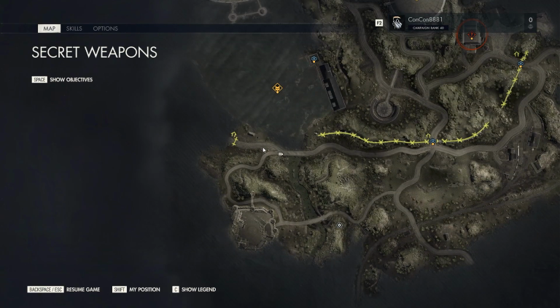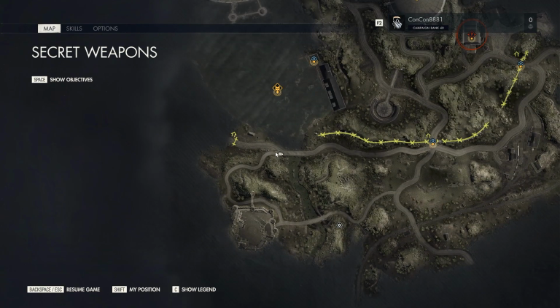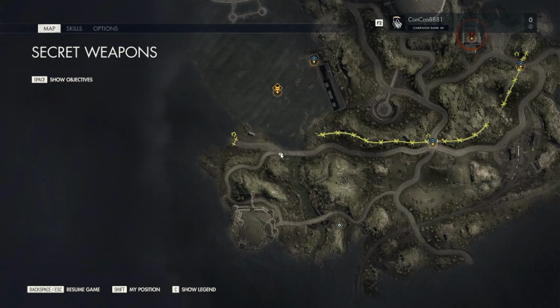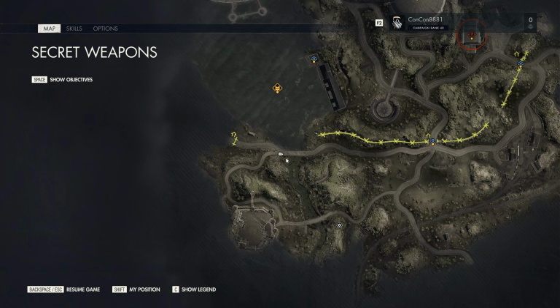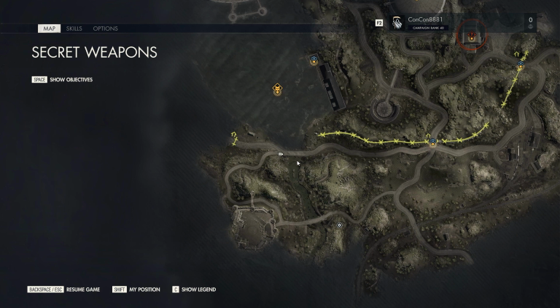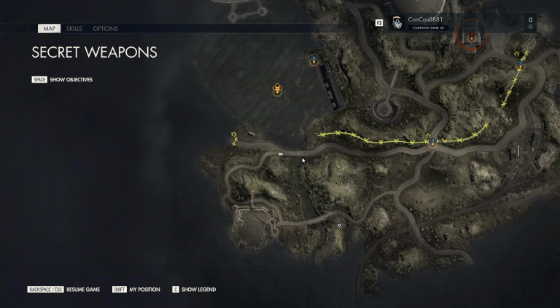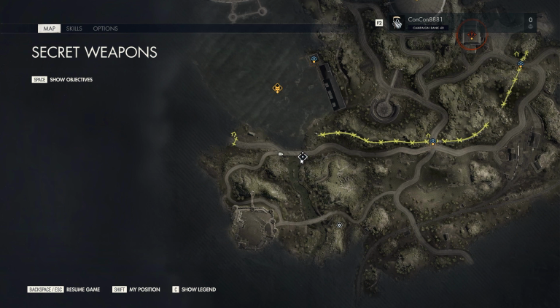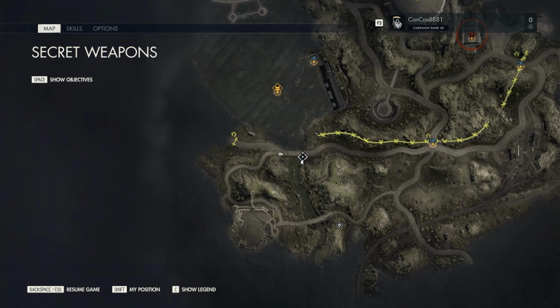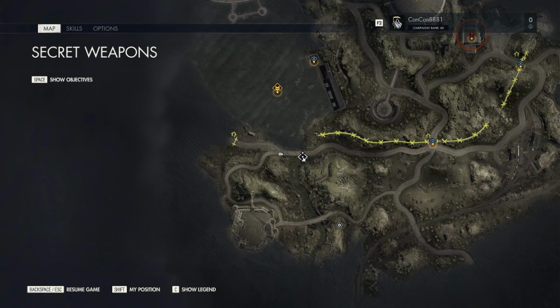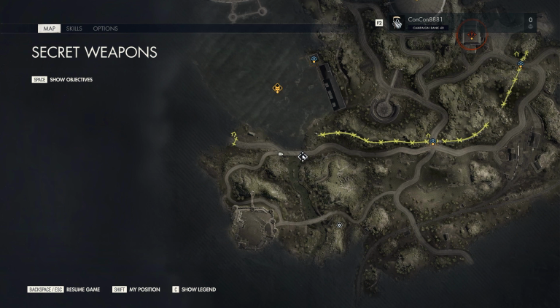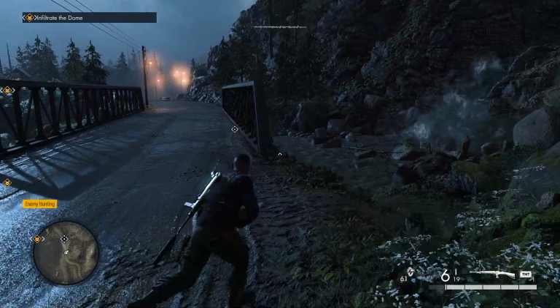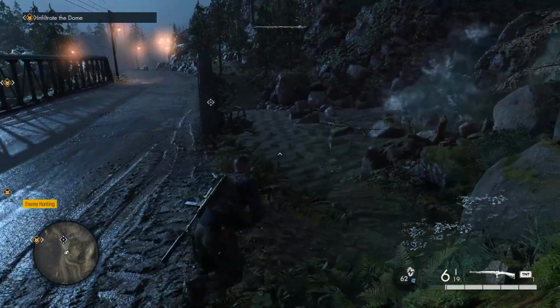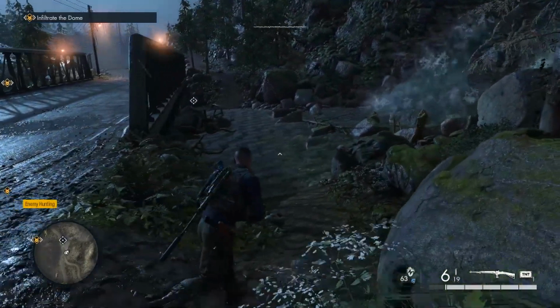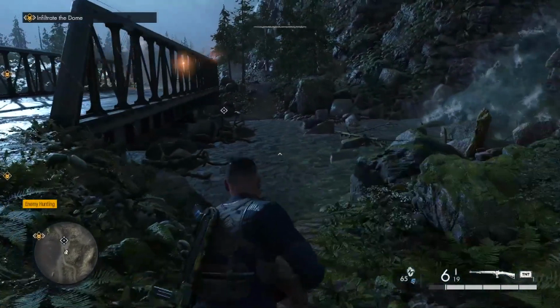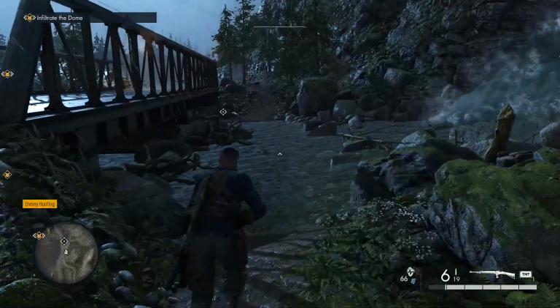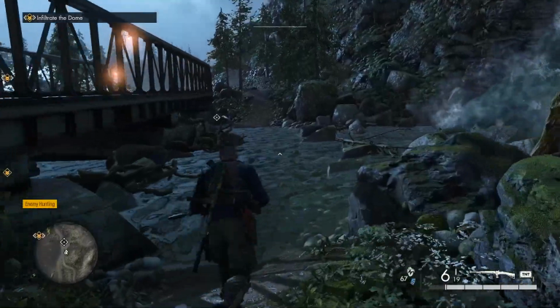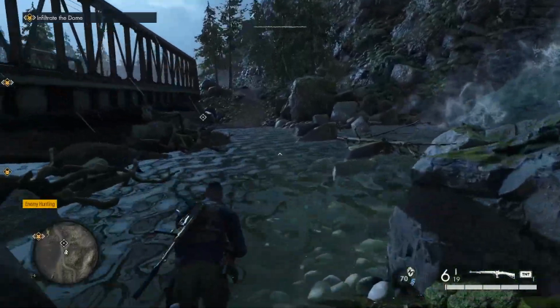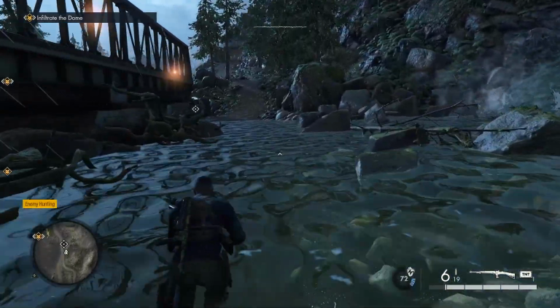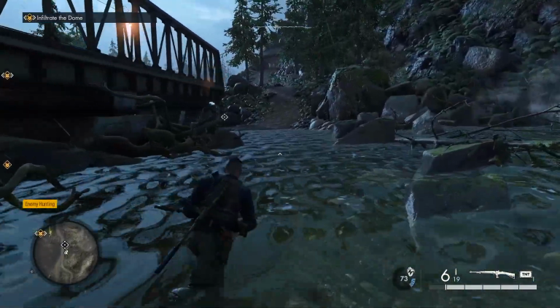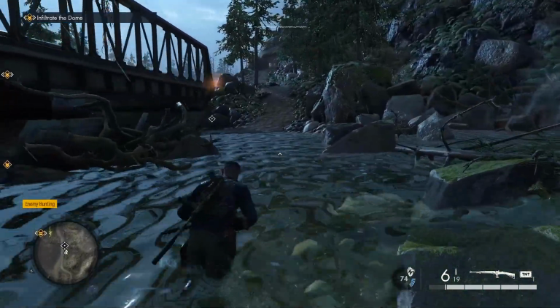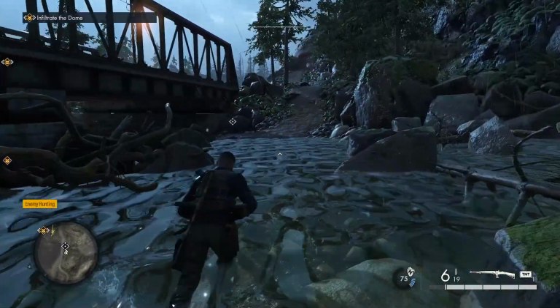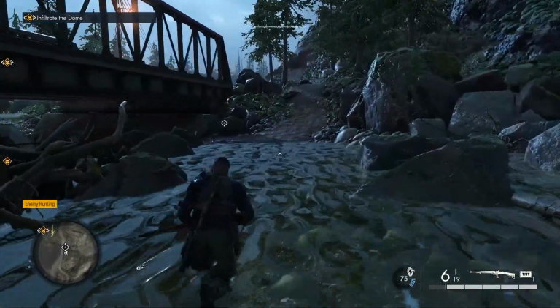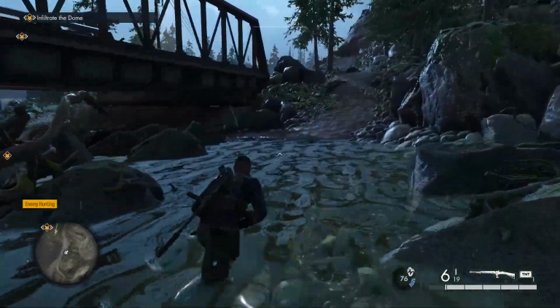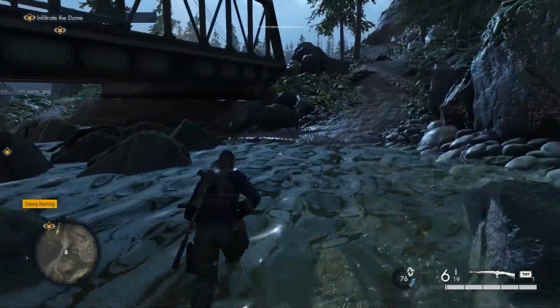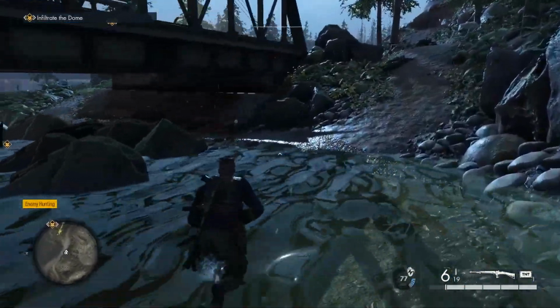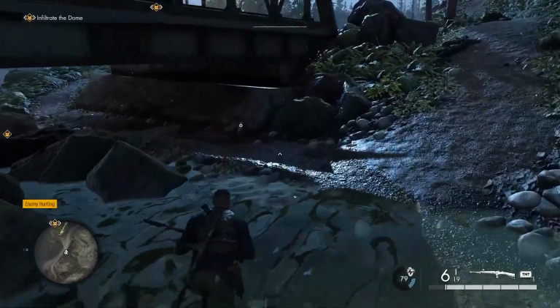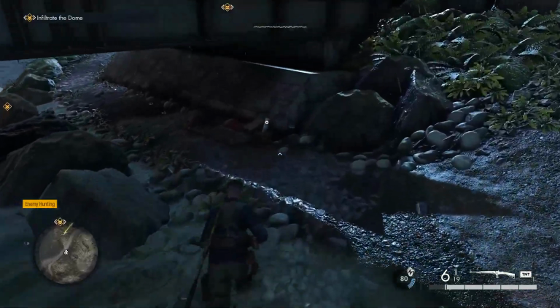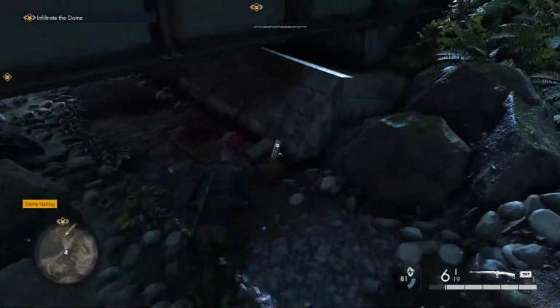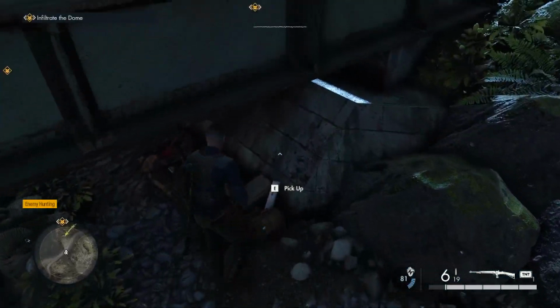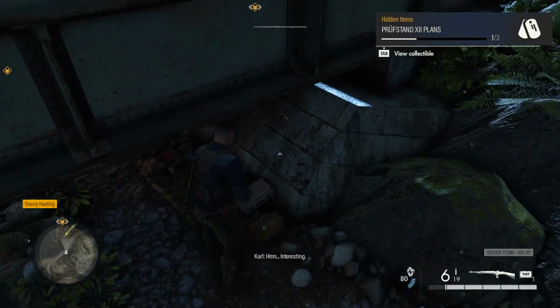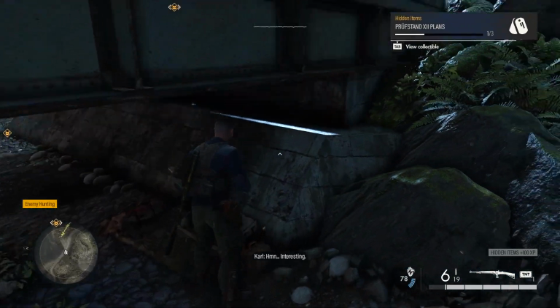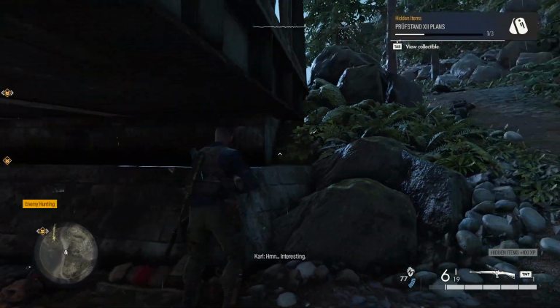Now we're going to progress to the bridge — to the right side of the location we just left. Underneath the bridge on the right side, you'll see there is a hidden item that you can pick up under the bridge. Go ahead and pick that one up.